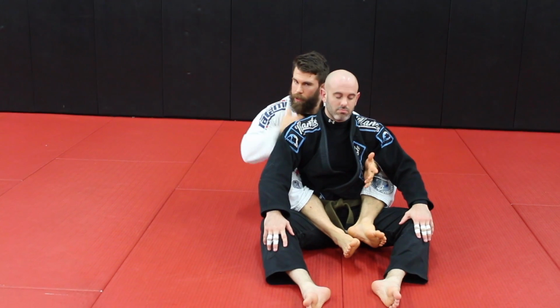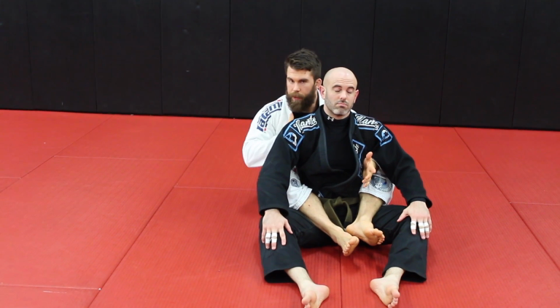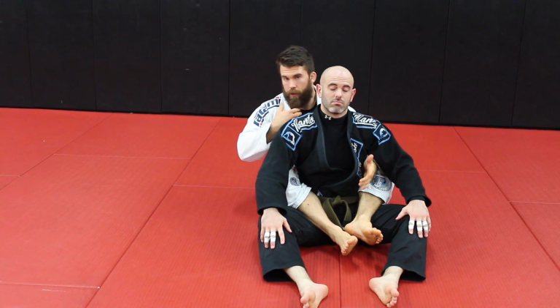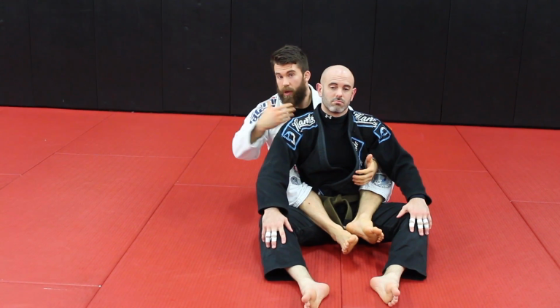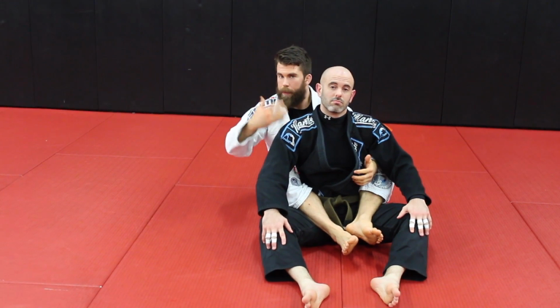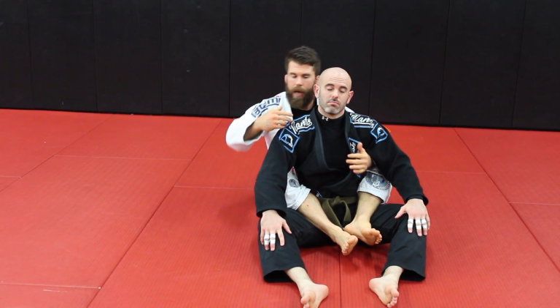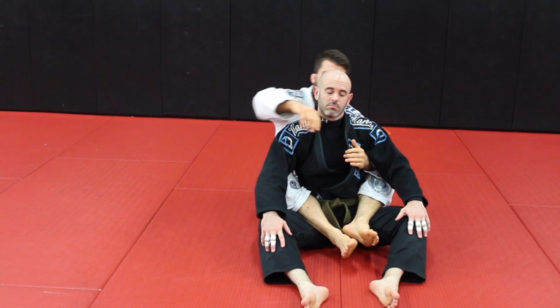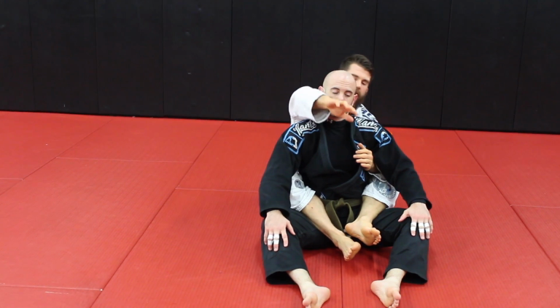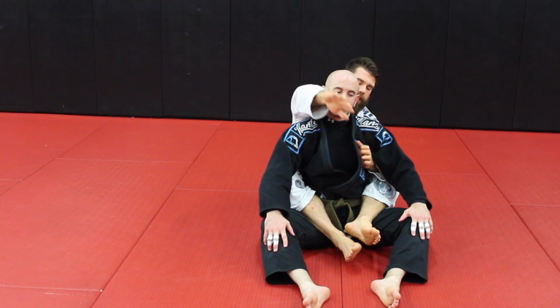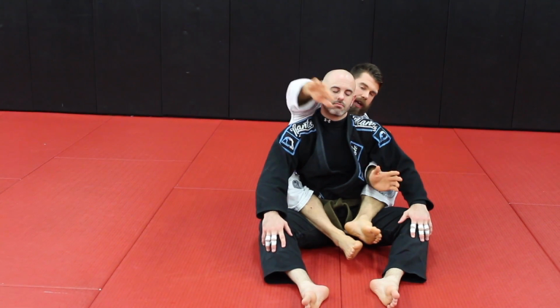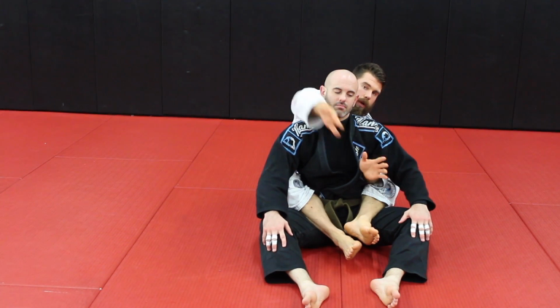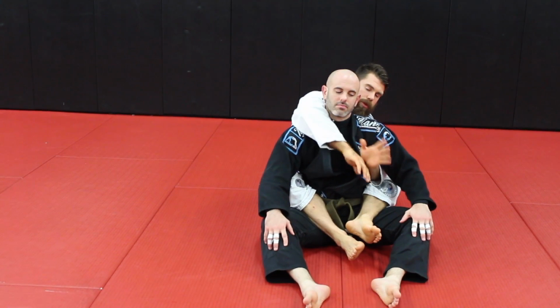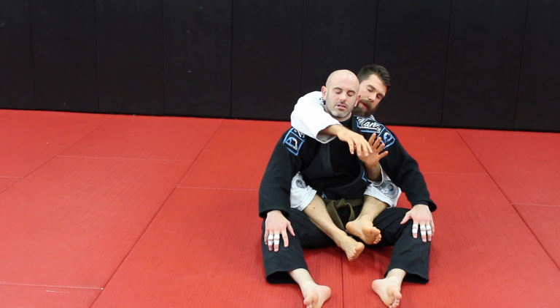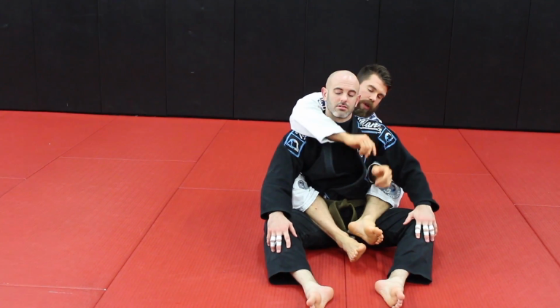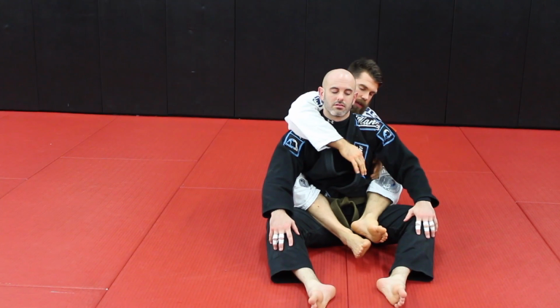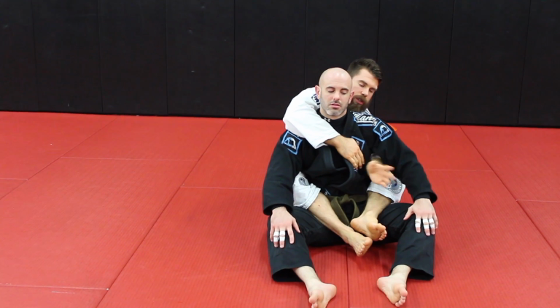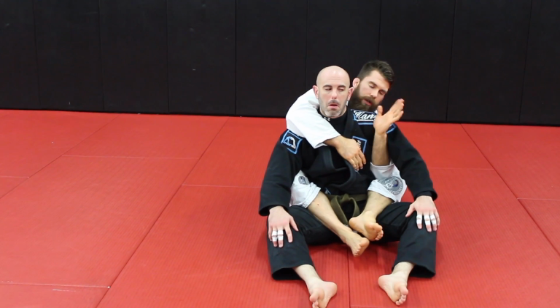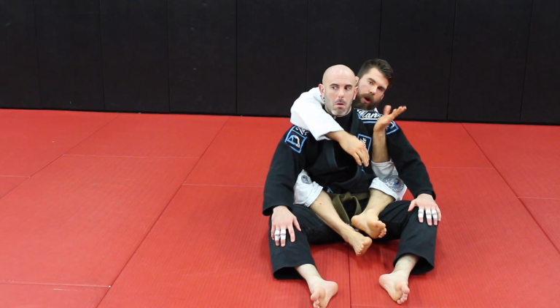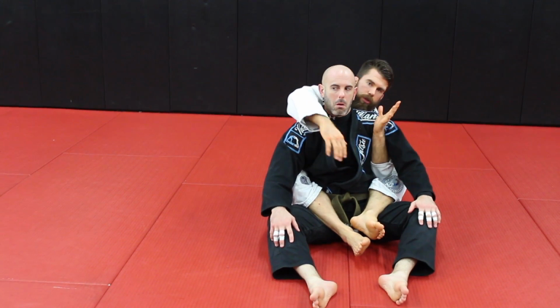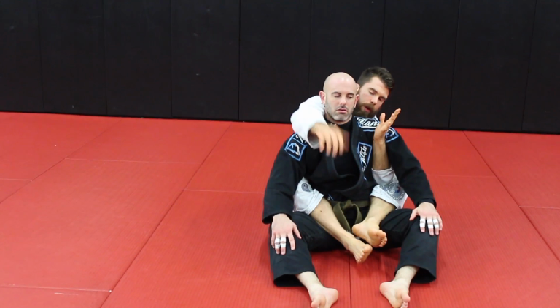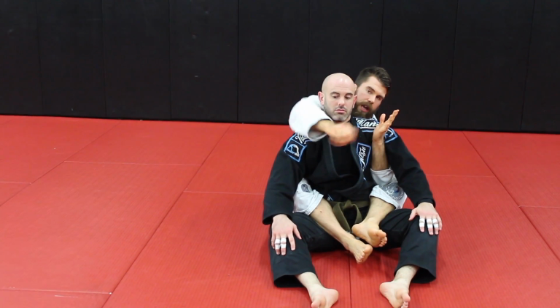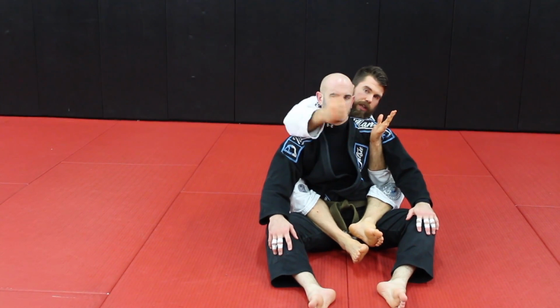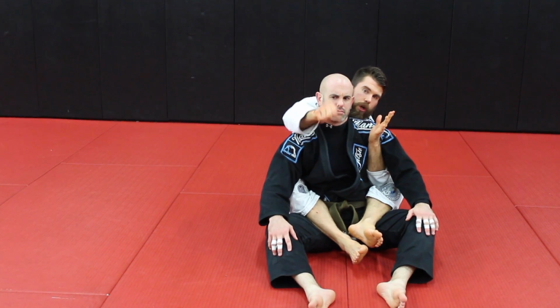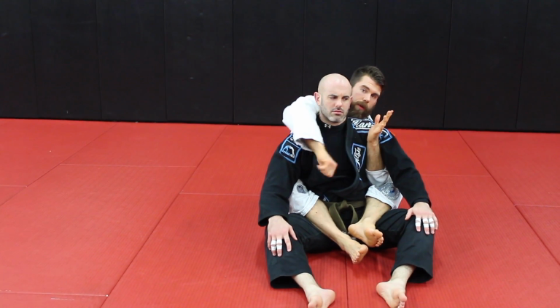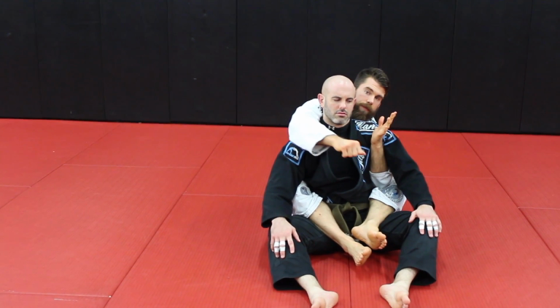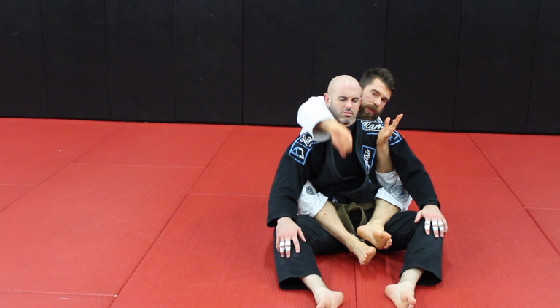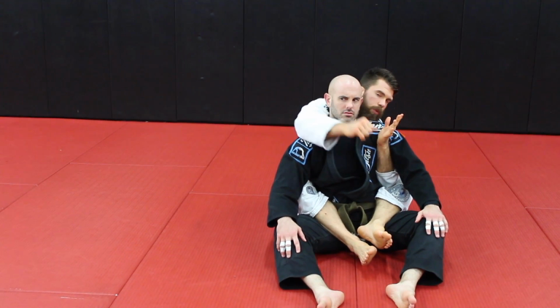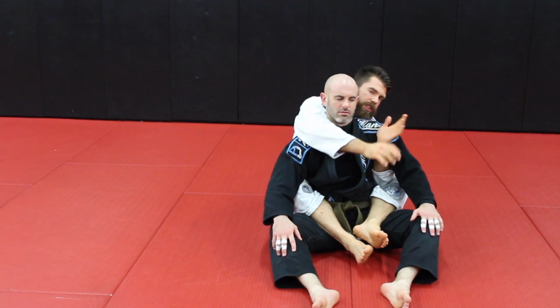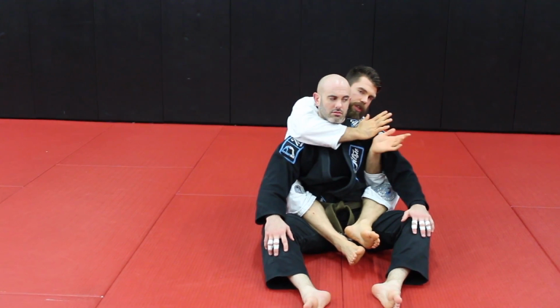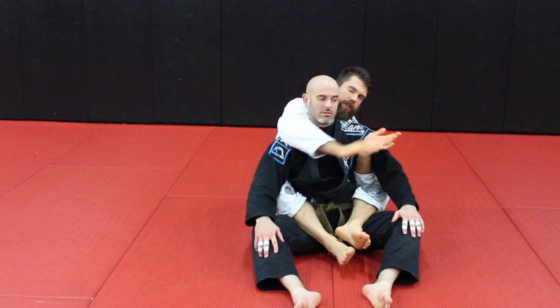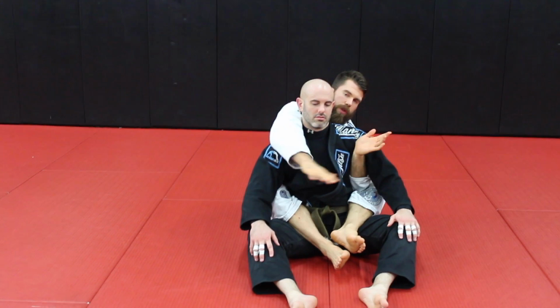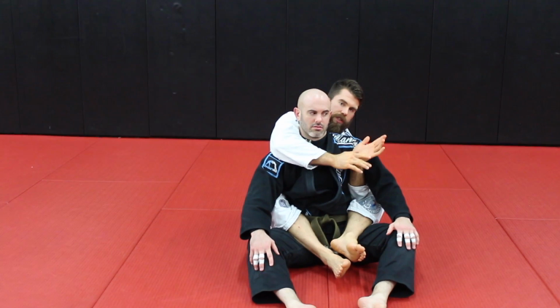The way that I play back mount, I want to have my choking arm. You've got your under-arm control arm and you've got your choking arm. This is the one that seals the deal, this is the one that finishes.